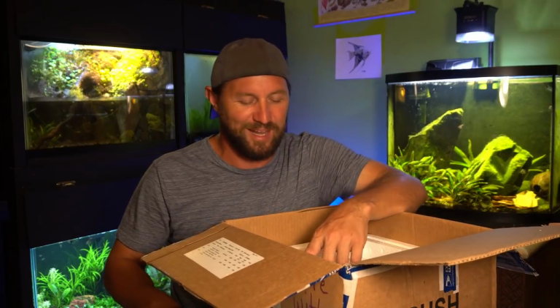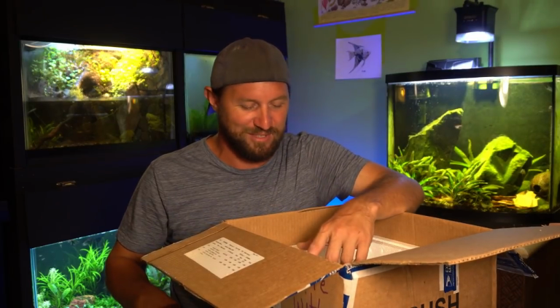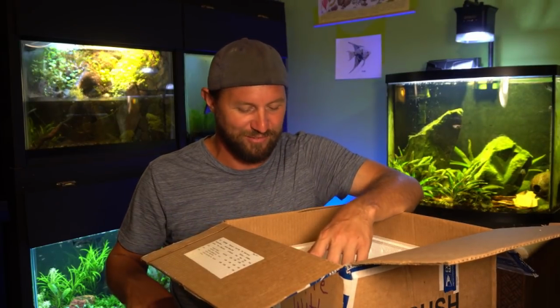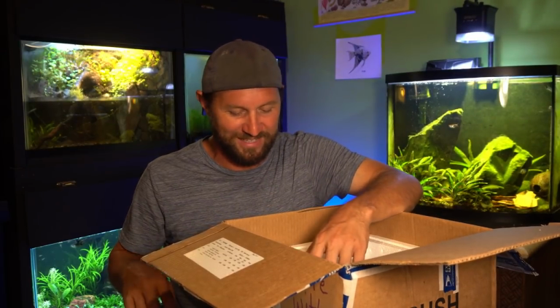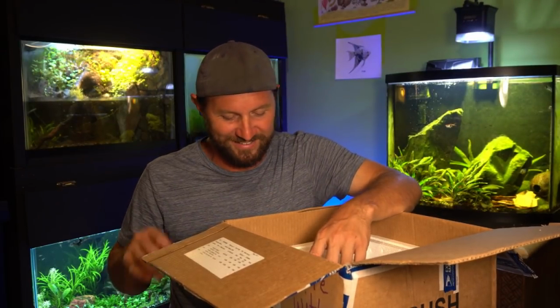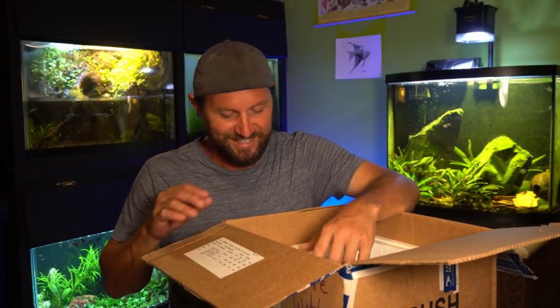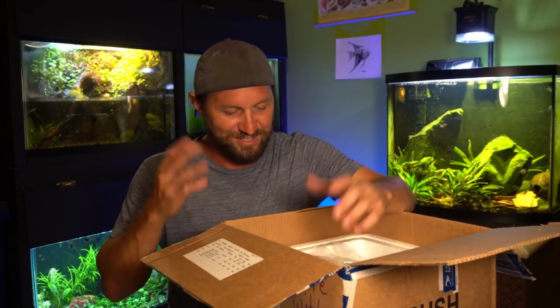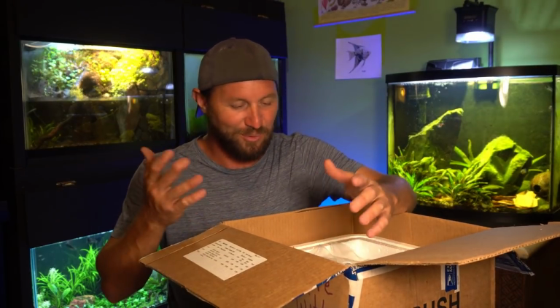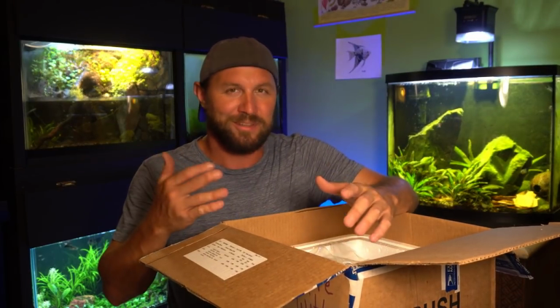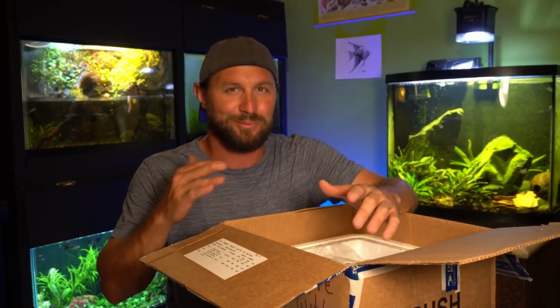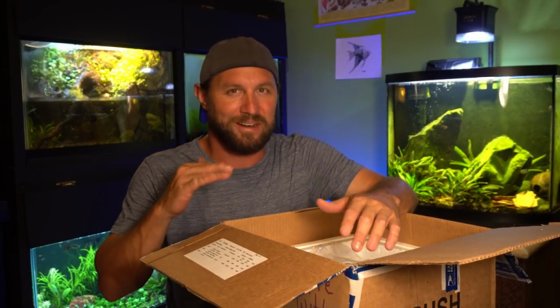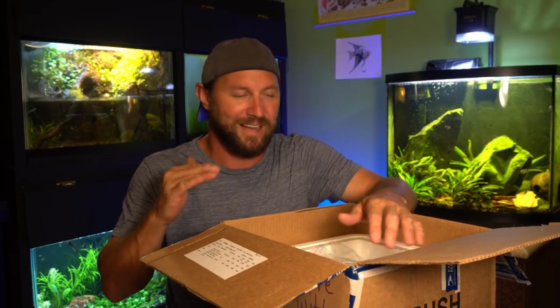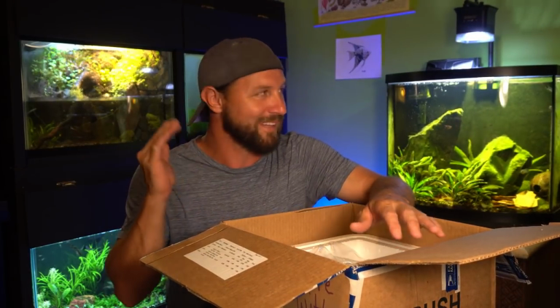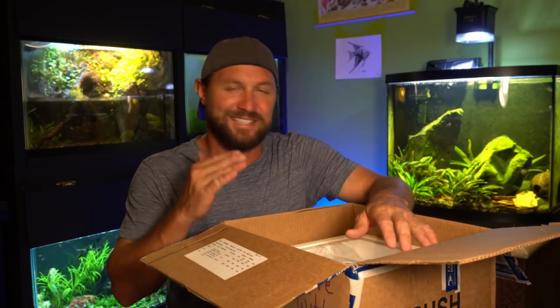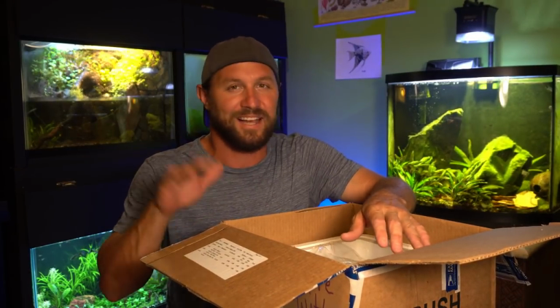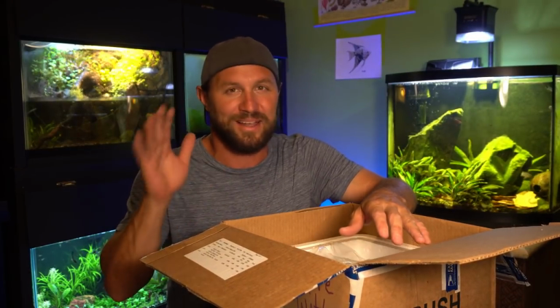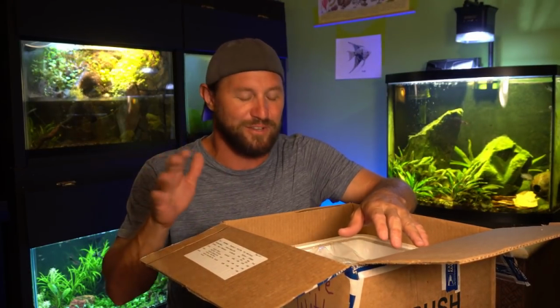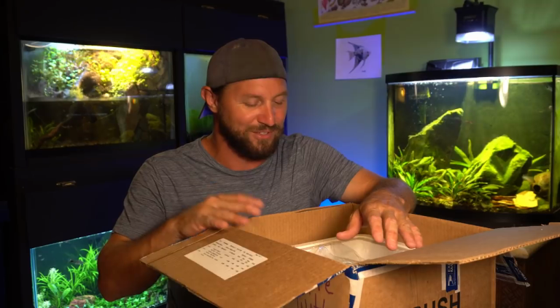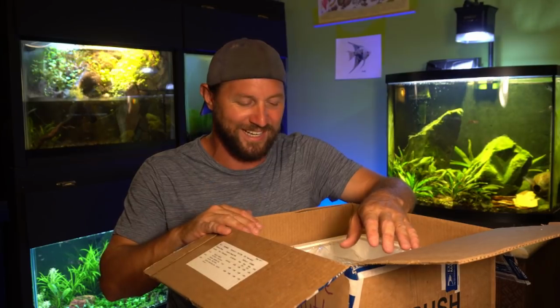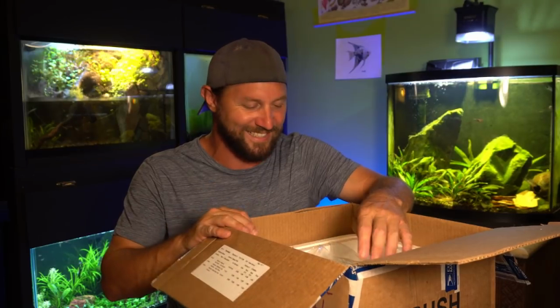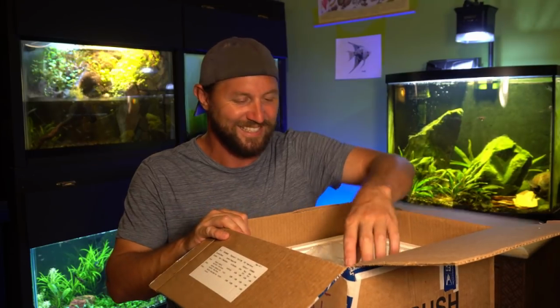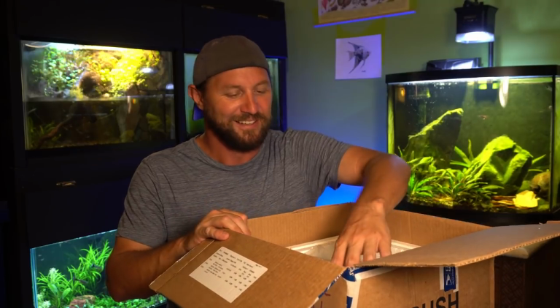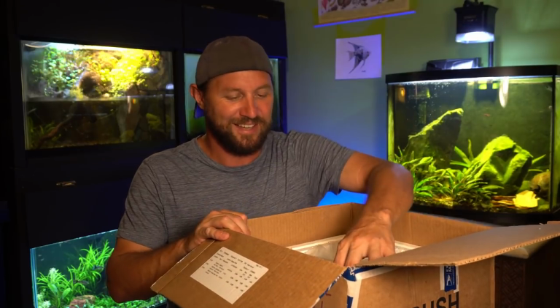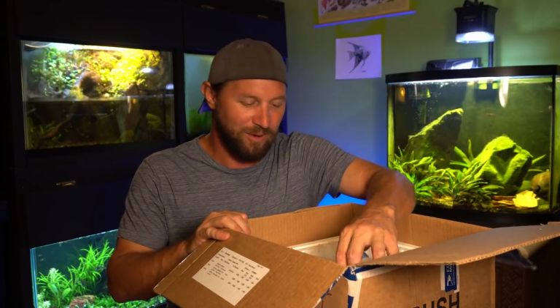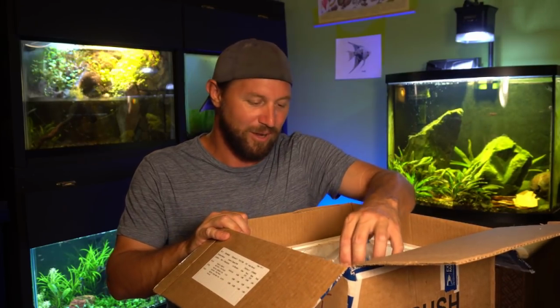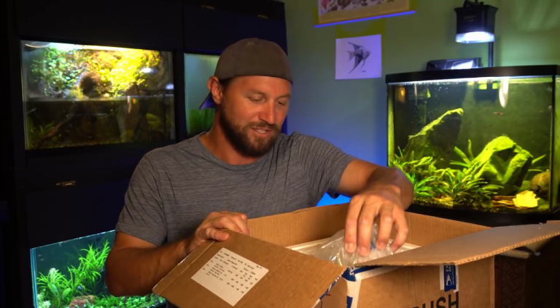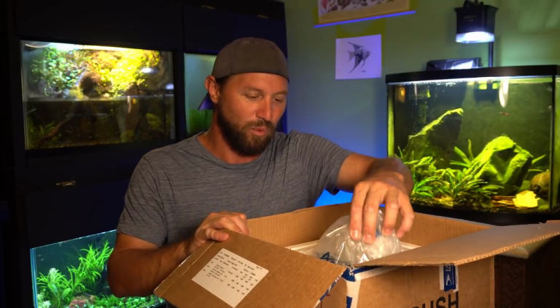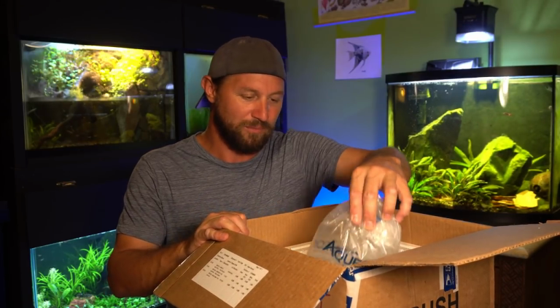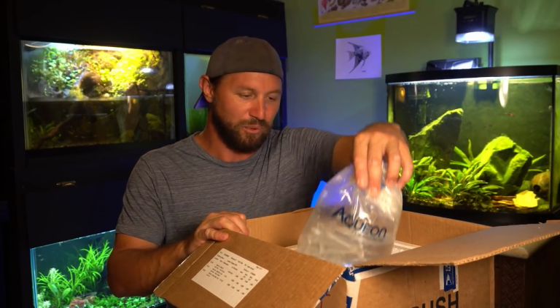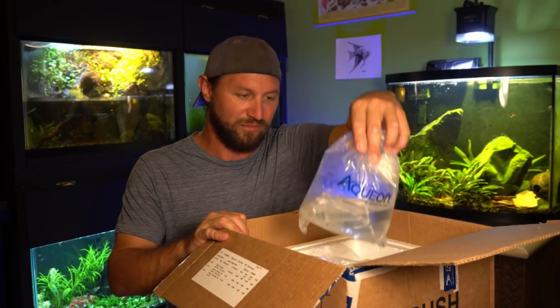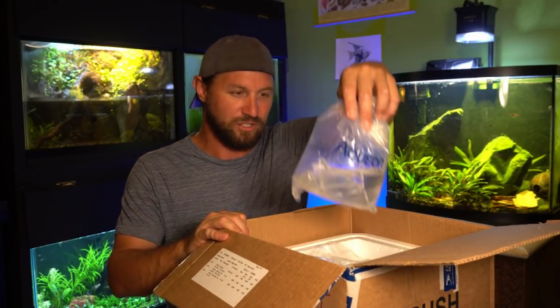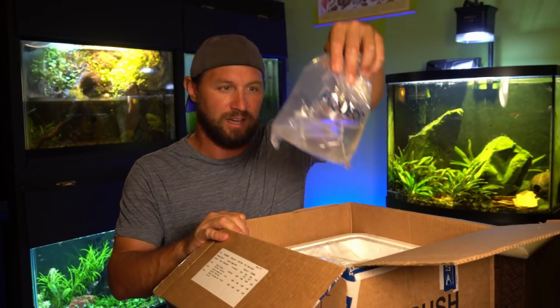It's the opposite for me. It's so warm in this room right now with the AC off so I can film for you guys. I'm actually ready to cool these fish off.